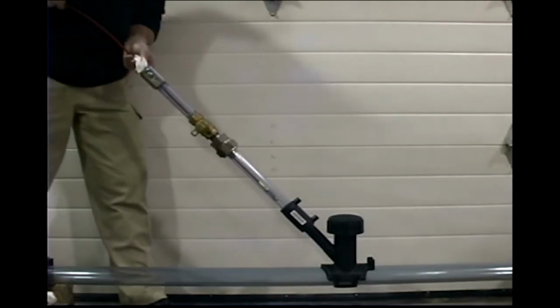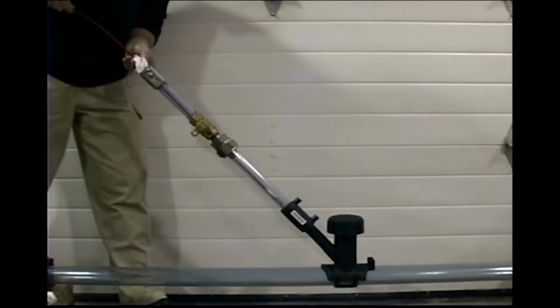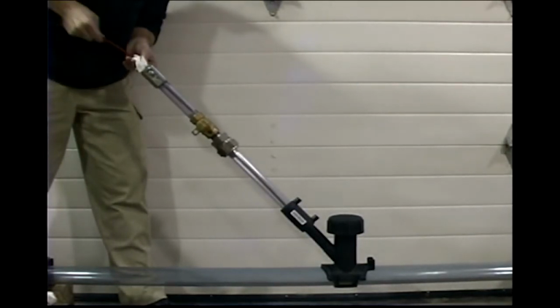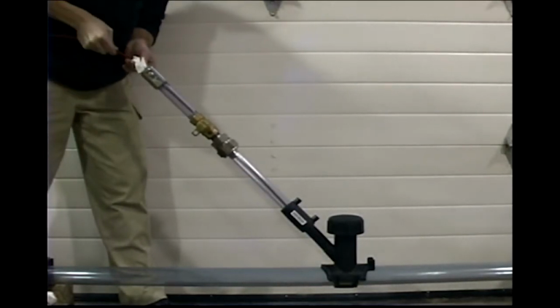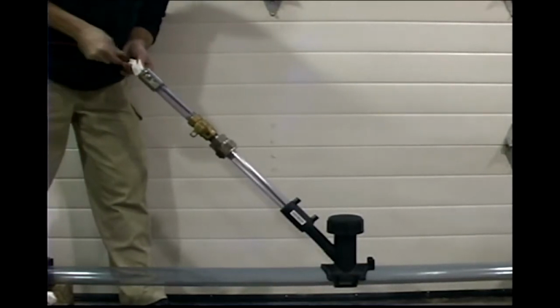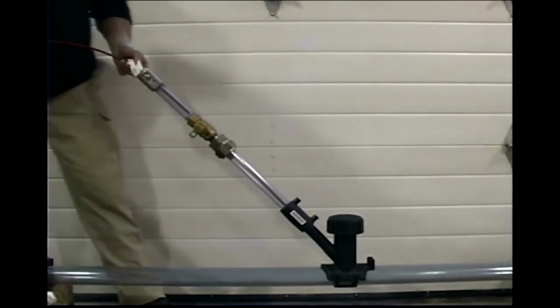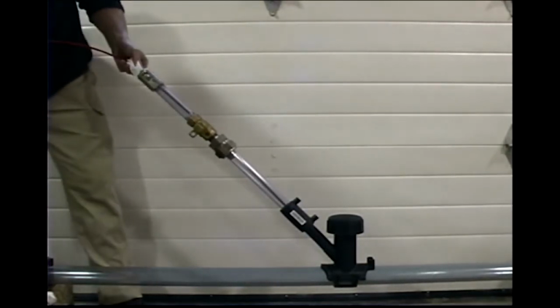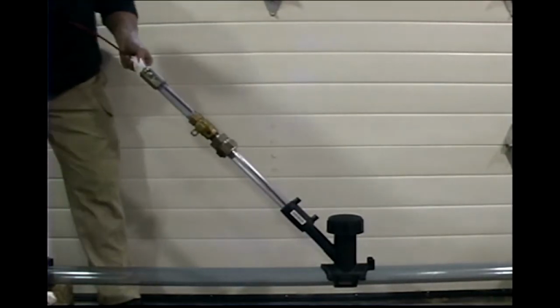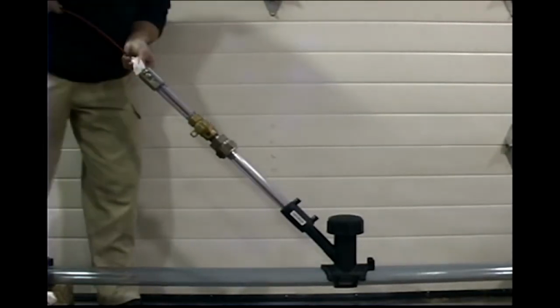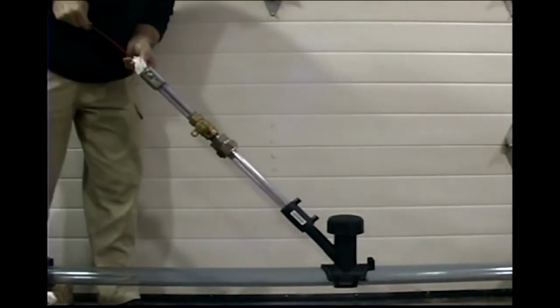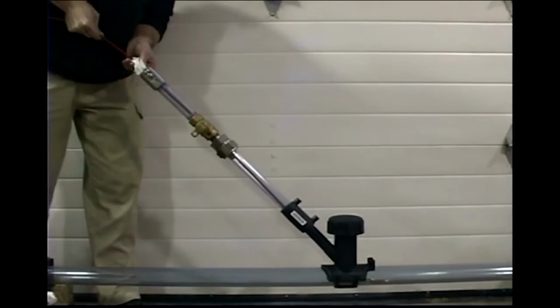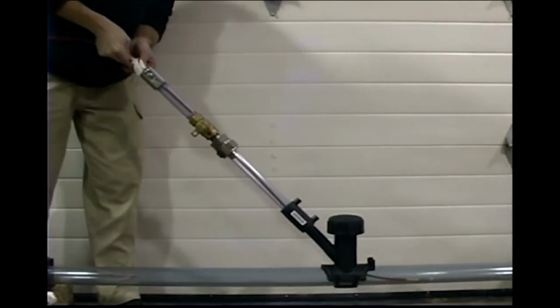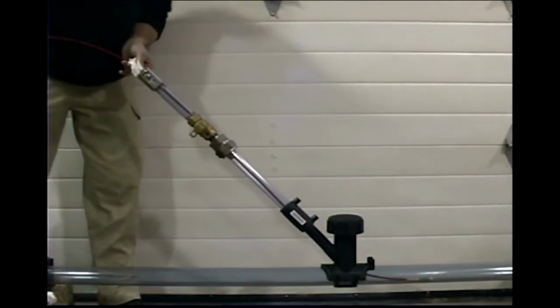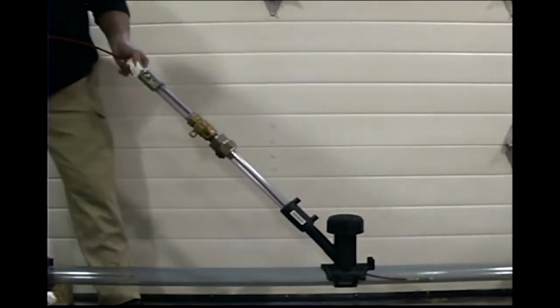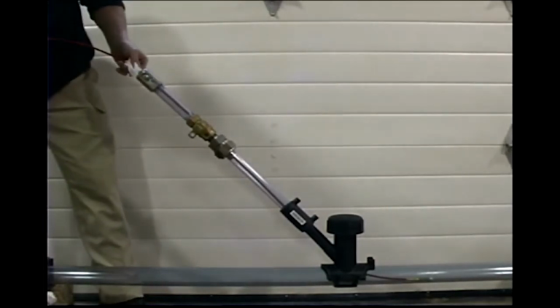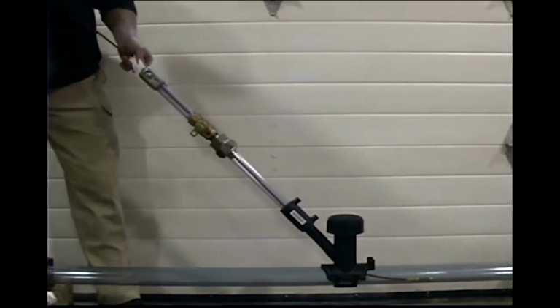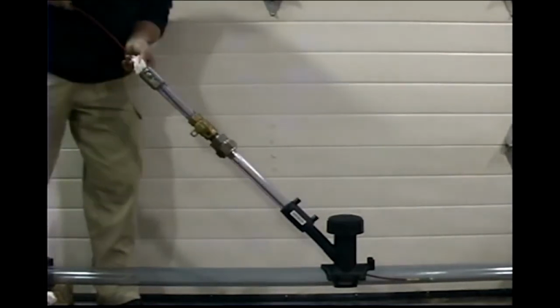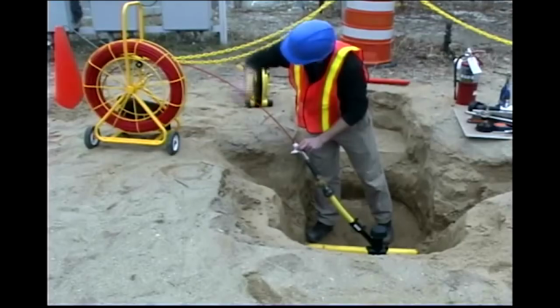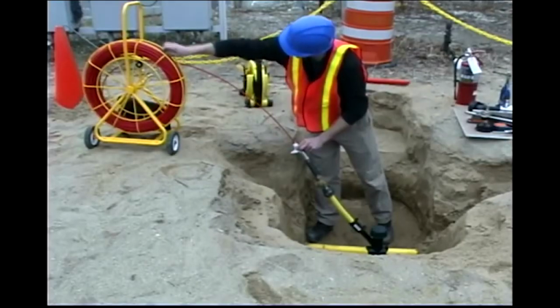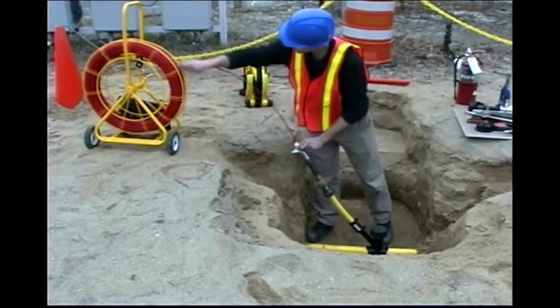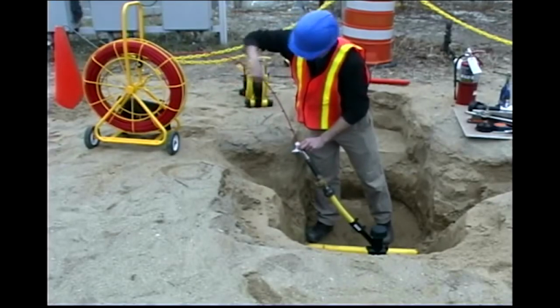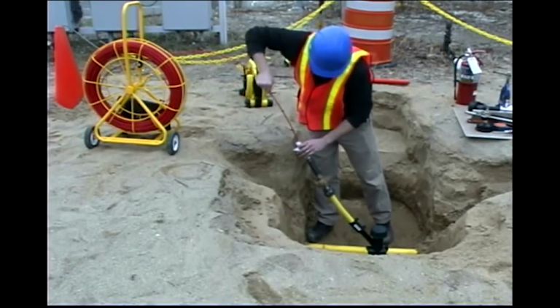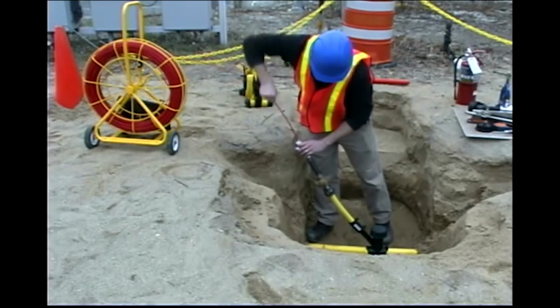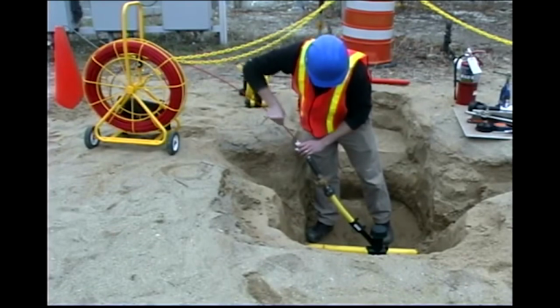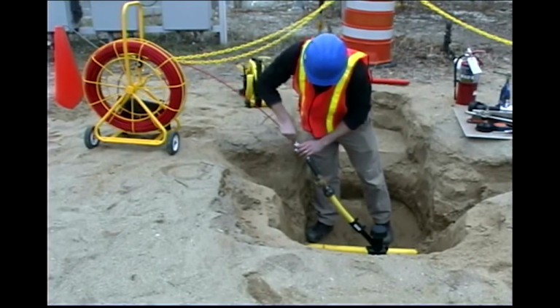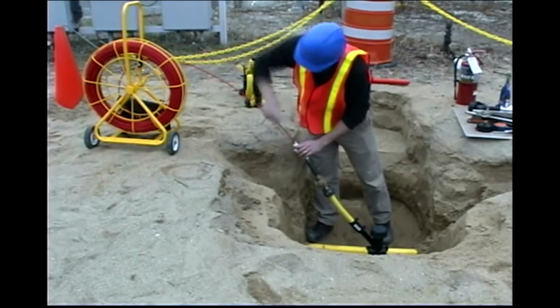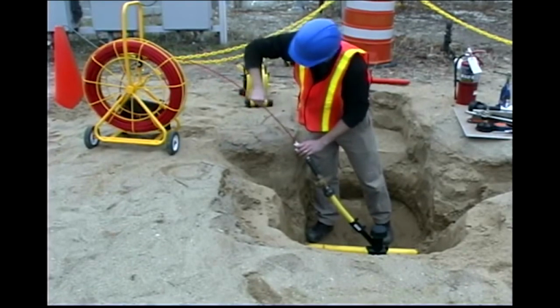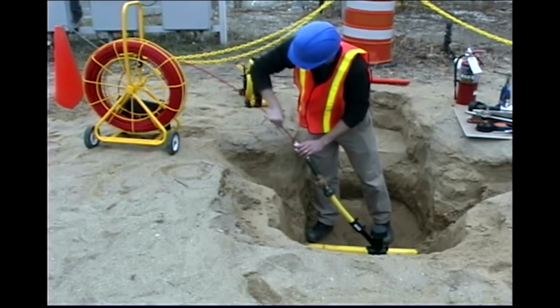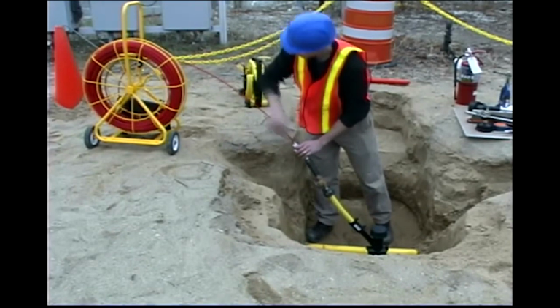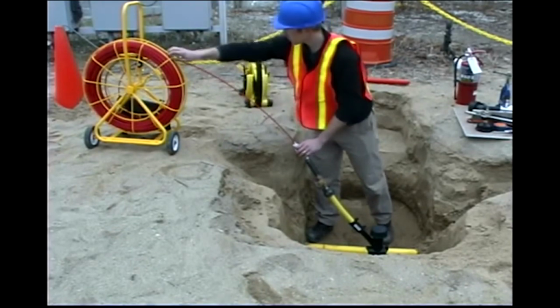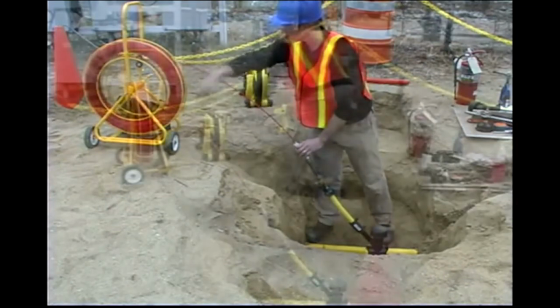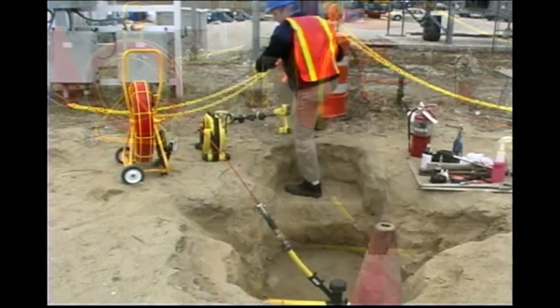When pushing the rod, keep hands within one foot of the stuffing box to avoid kinking the rod. Do not attempt to force the rod past an obstruction. Set the drag on the reel brake of the rotter so the reel turns slowly while pushing the rod. If the drag is too loose, this can cause the rod to unwind outside the cage.